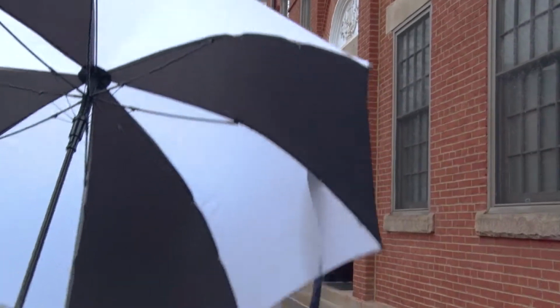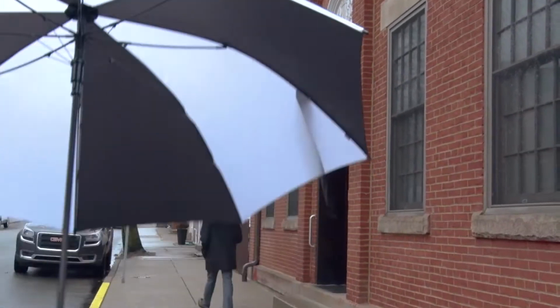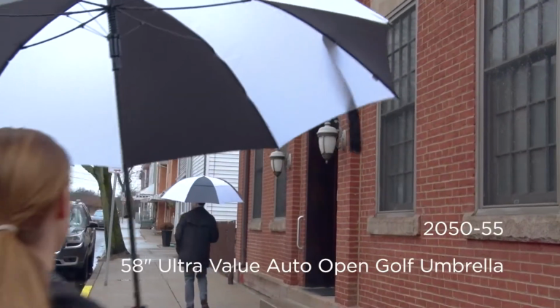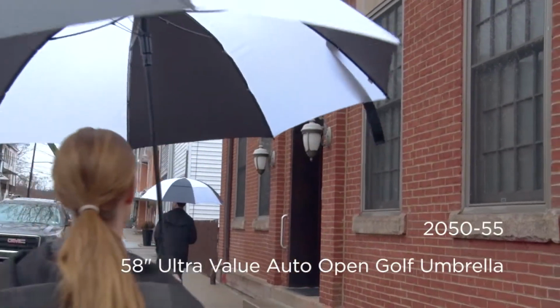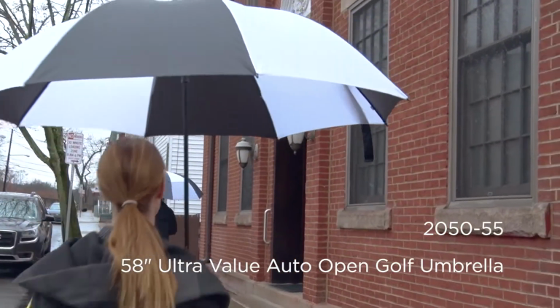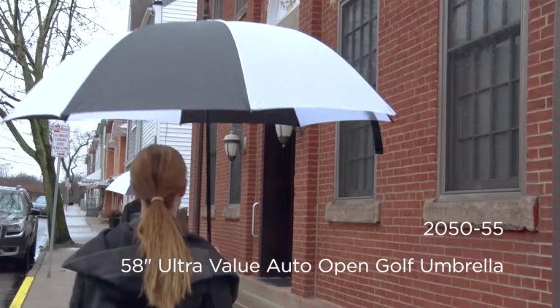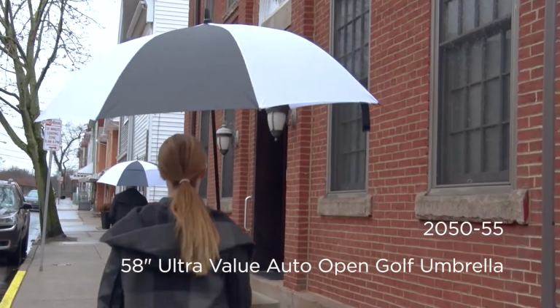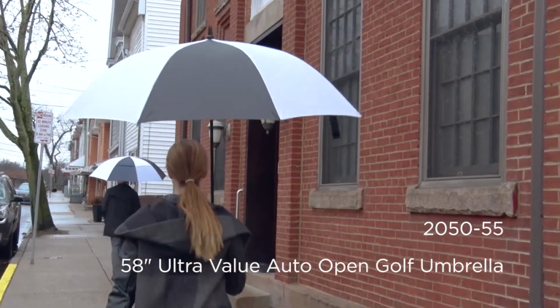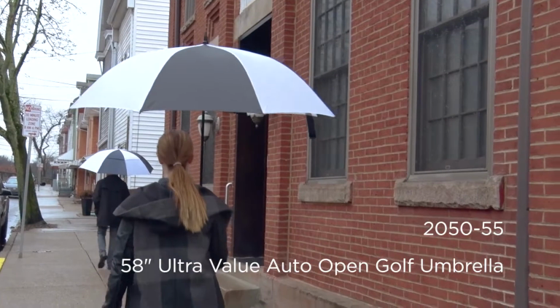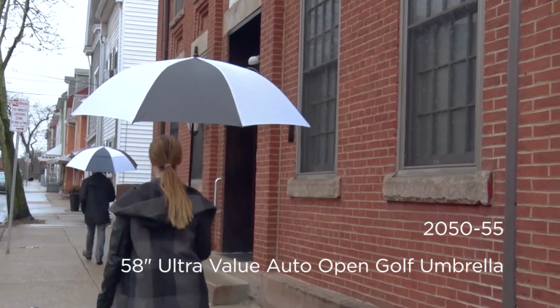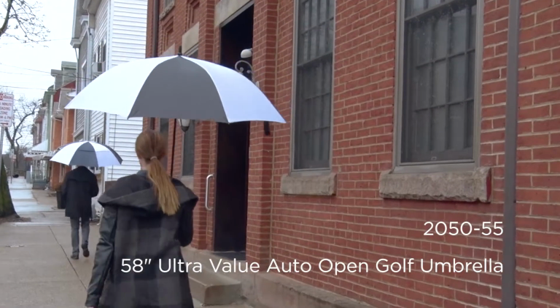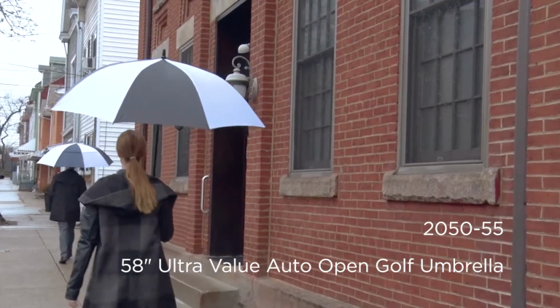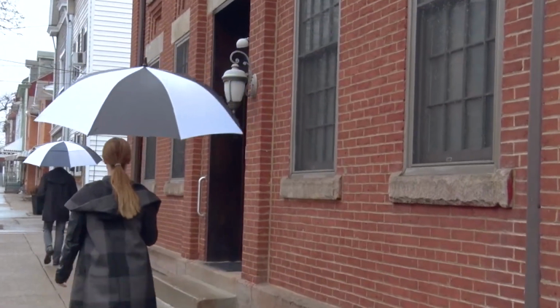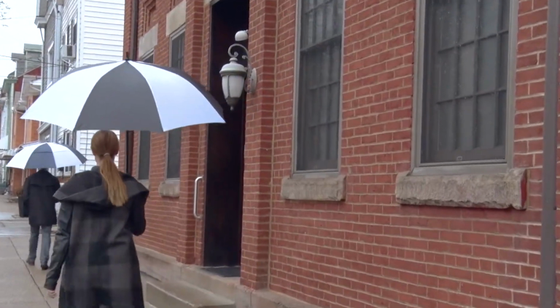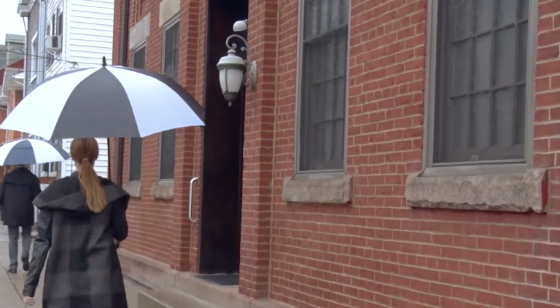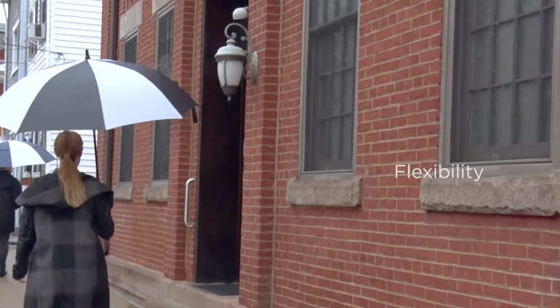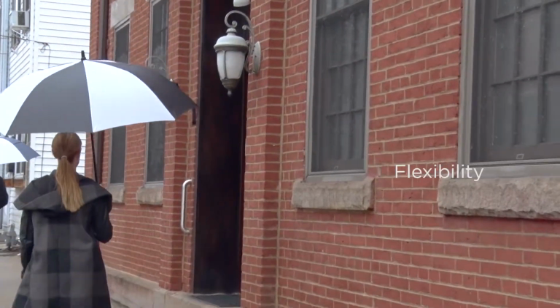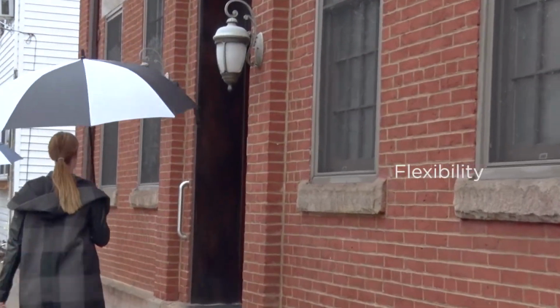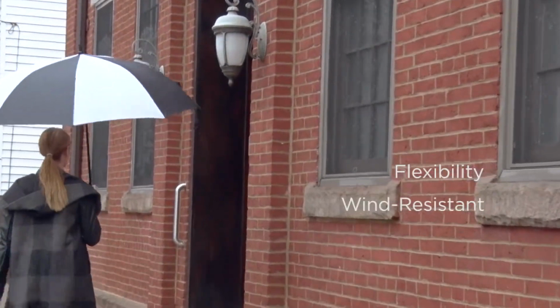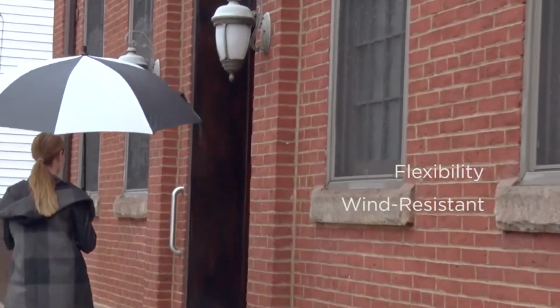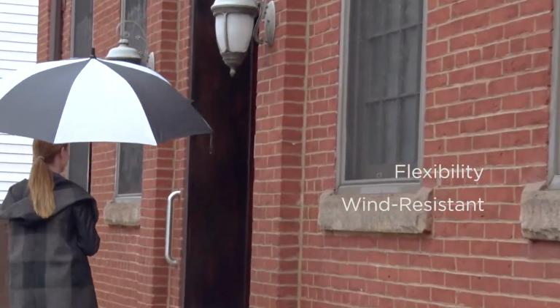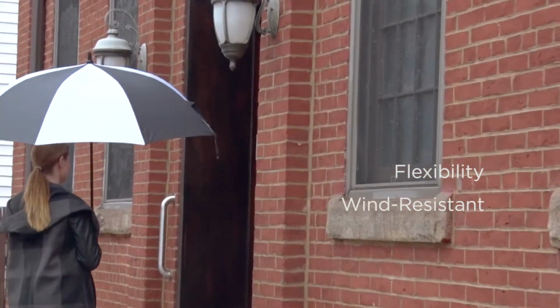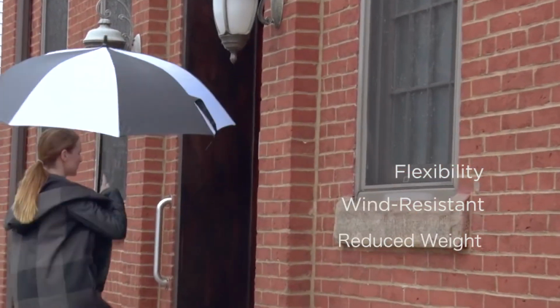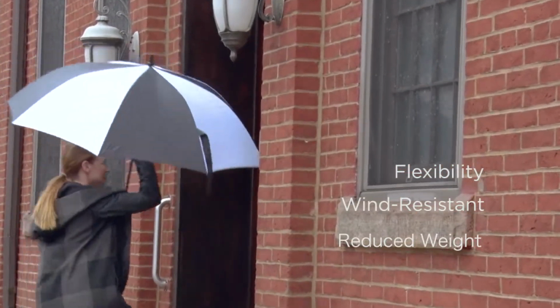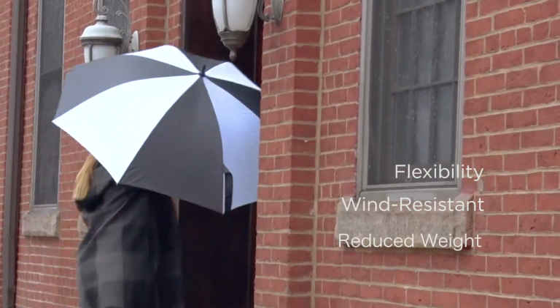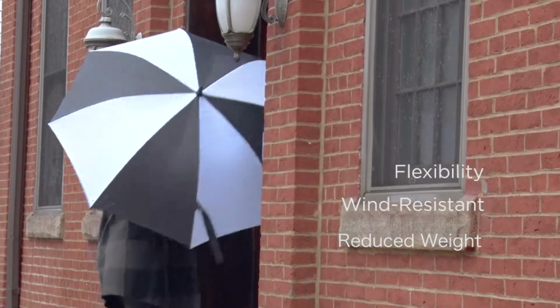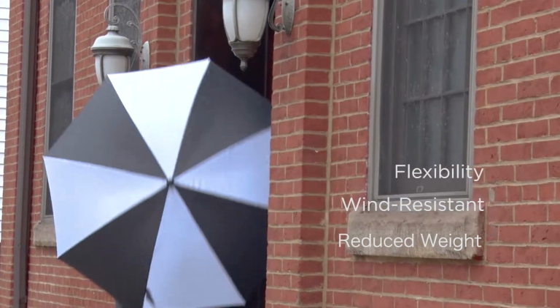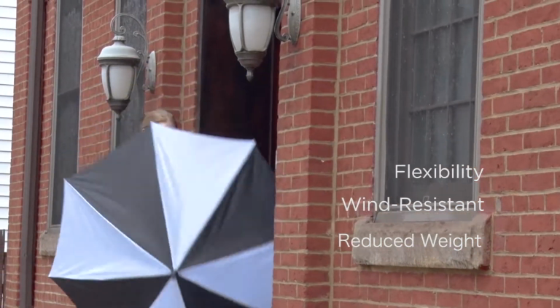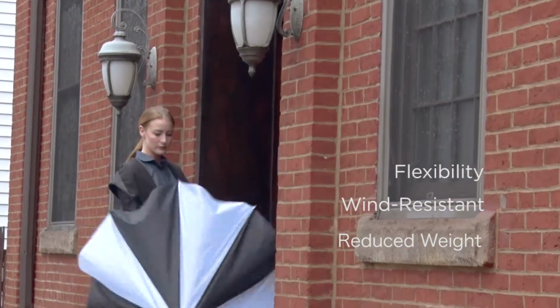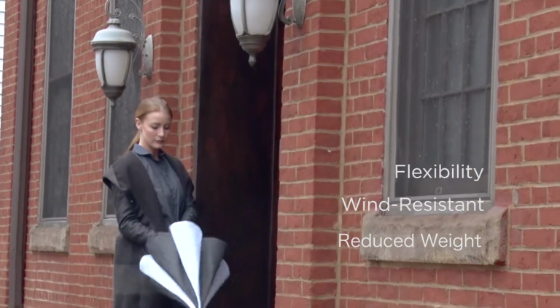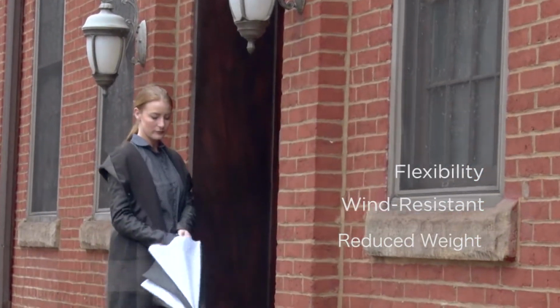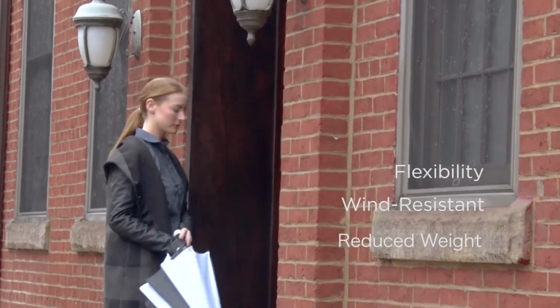And then you have umbrellas that combine fiberglass and metal. You get the flexibility and wind resistance of a fiberglass frame while reducing the weight with a metal shaft.